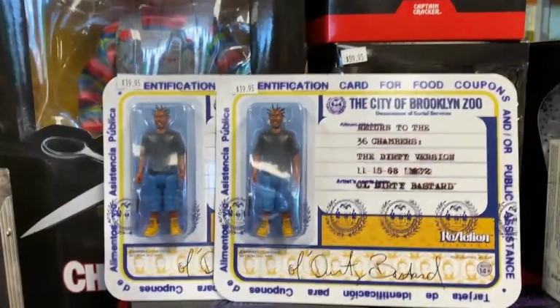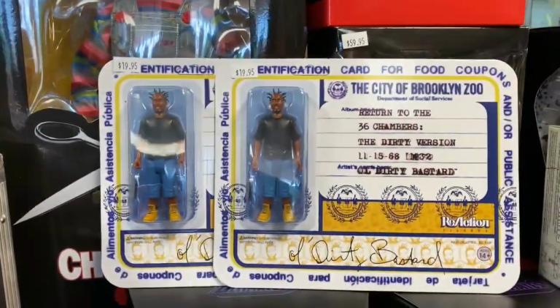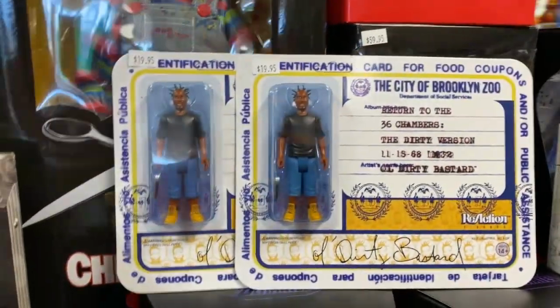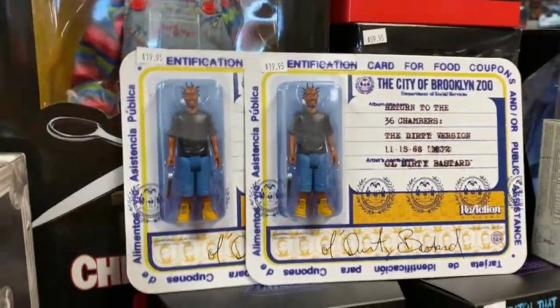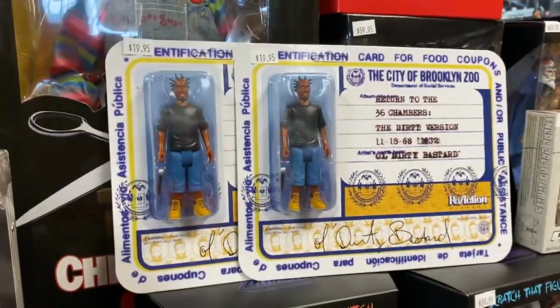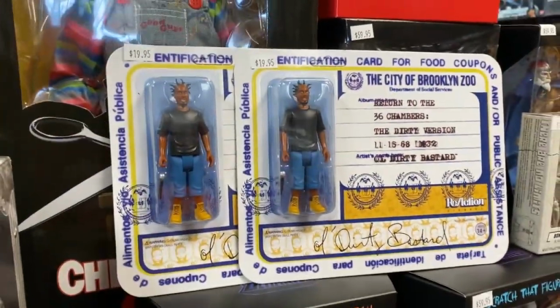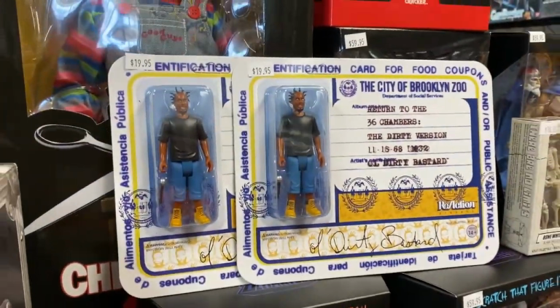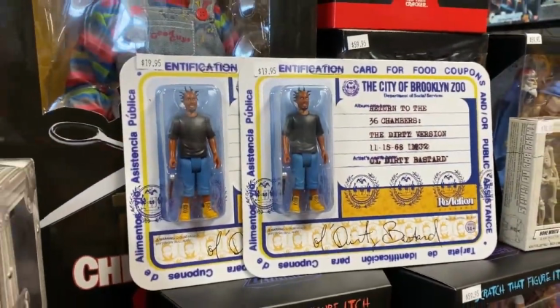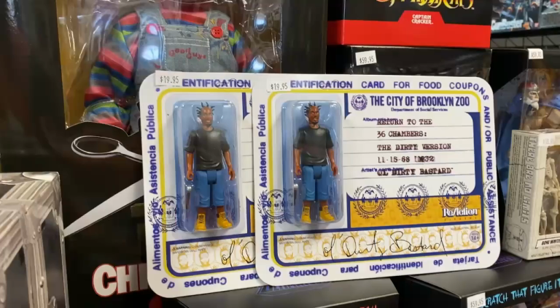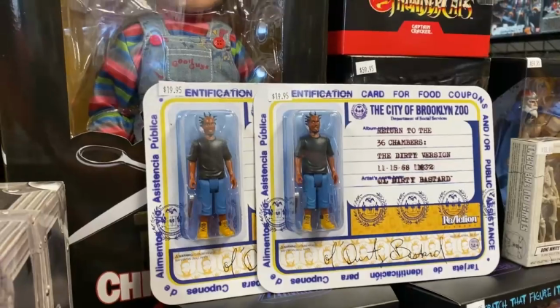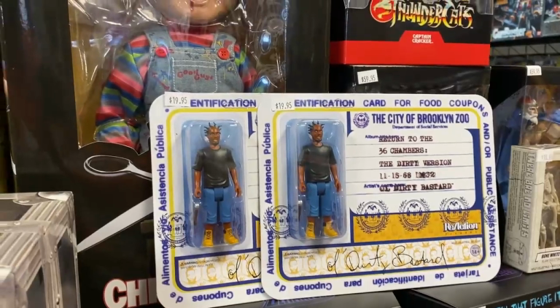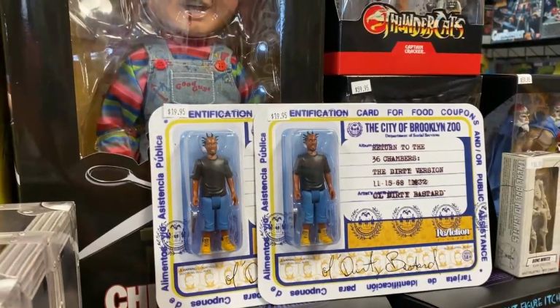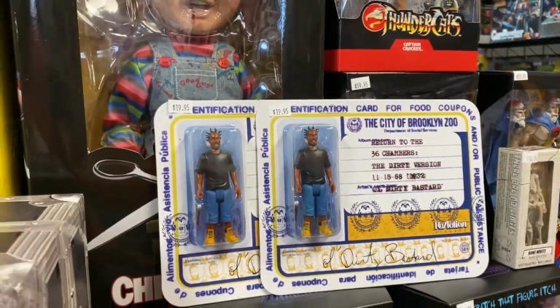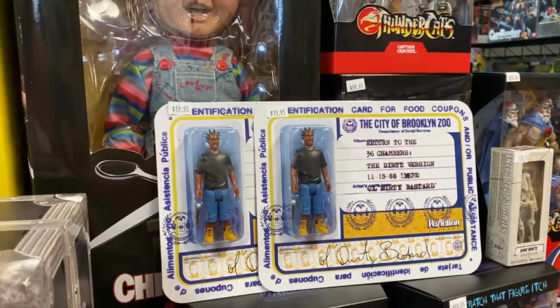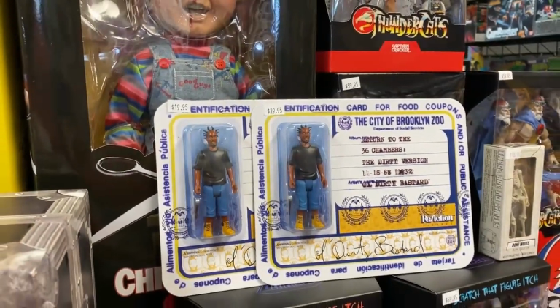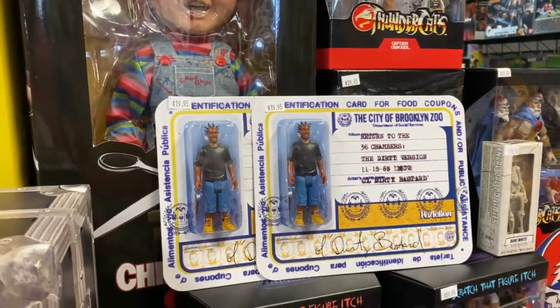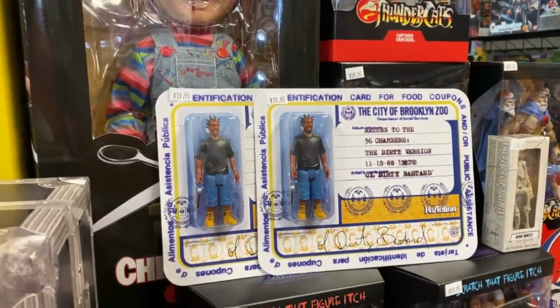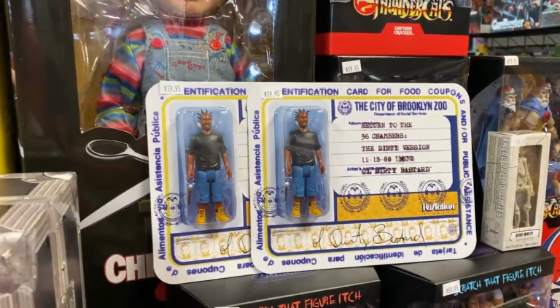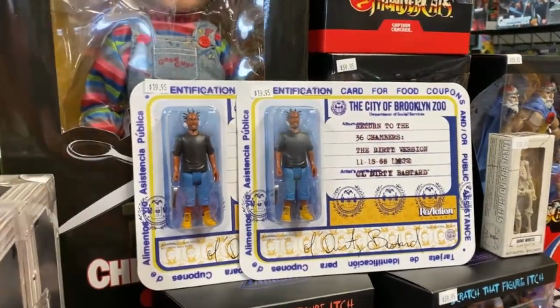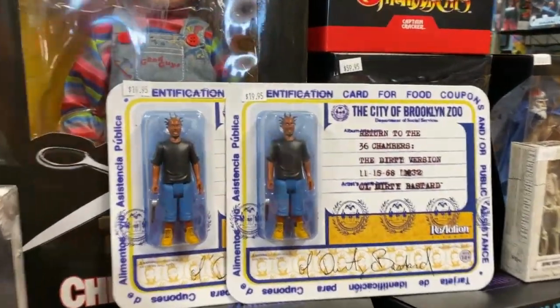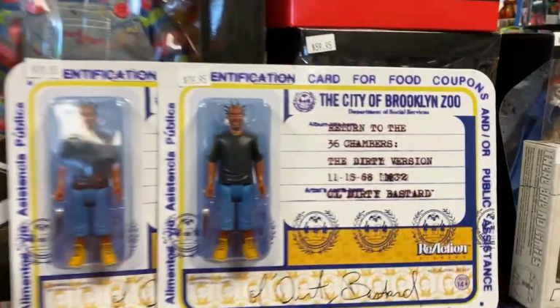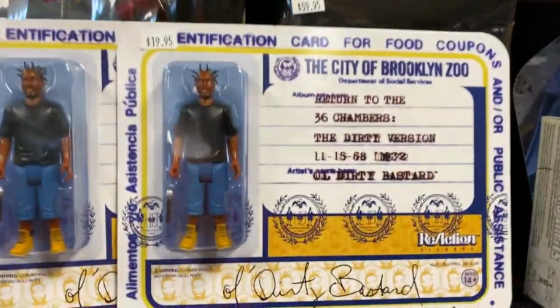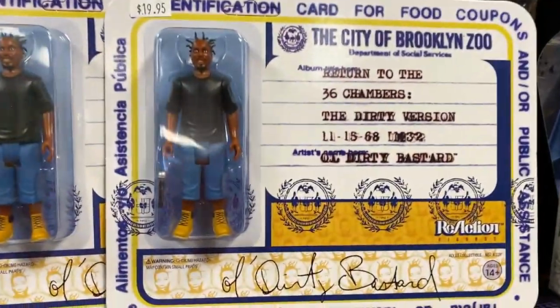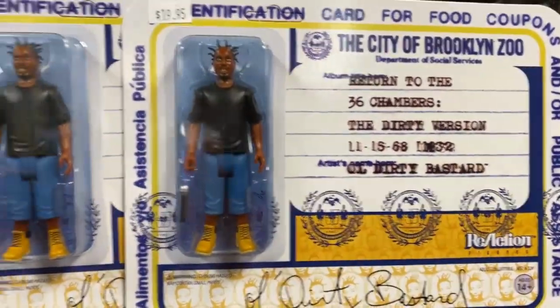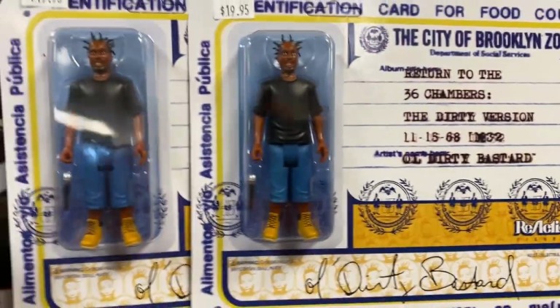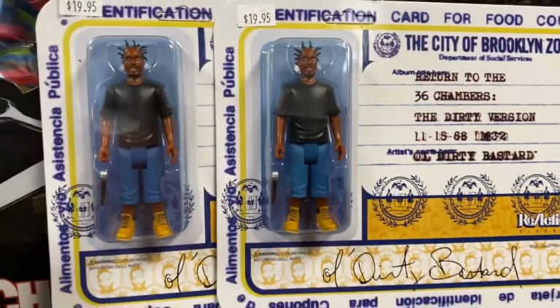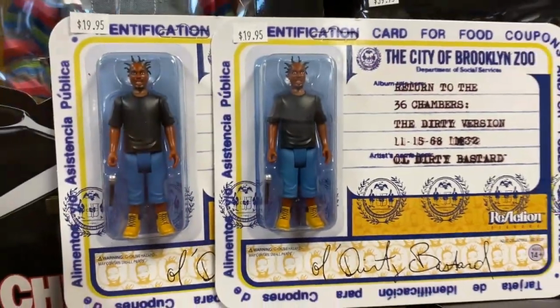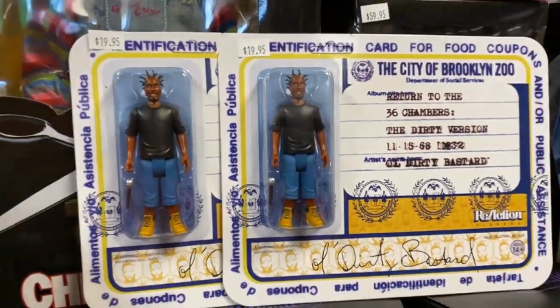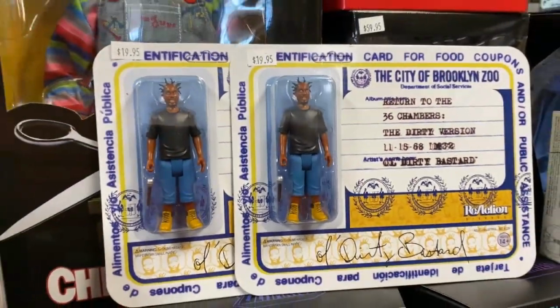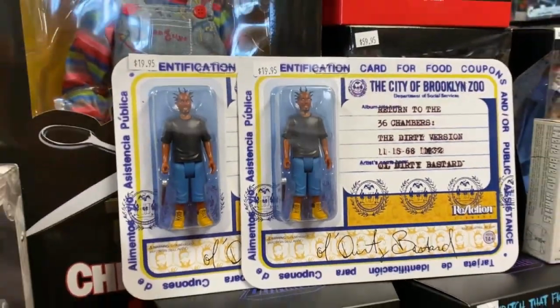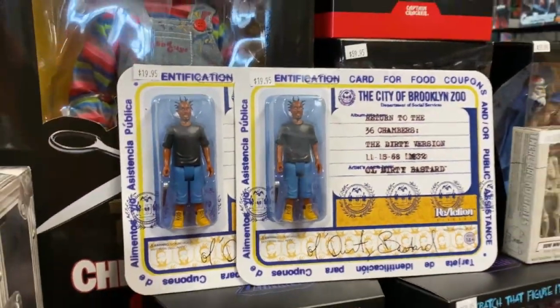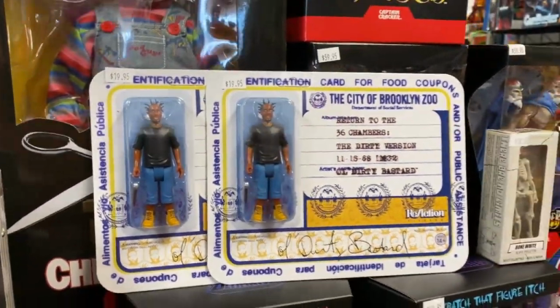Oh, ODB. Look at these — I got these back in stock. They were here a while ago, but they were really expensive. Now they're back to Earth, and it's a great figure. Highly recommend it.